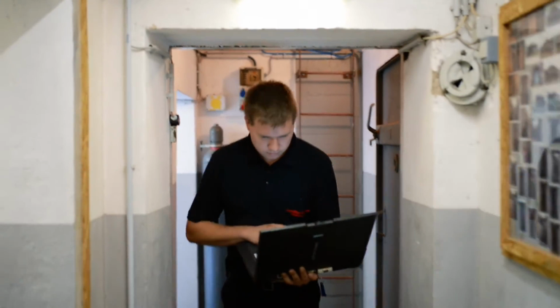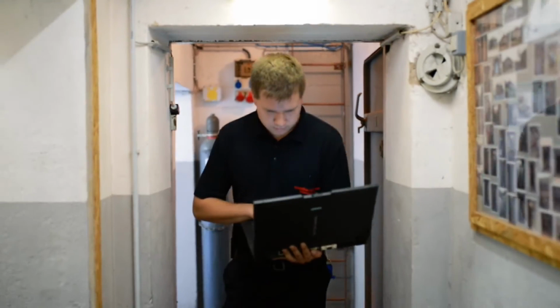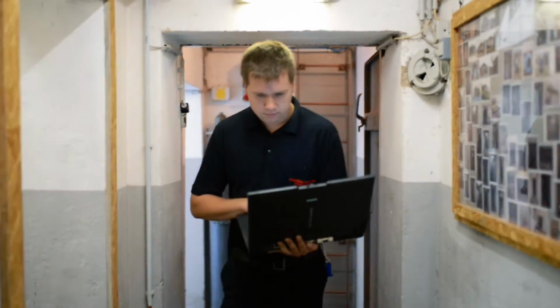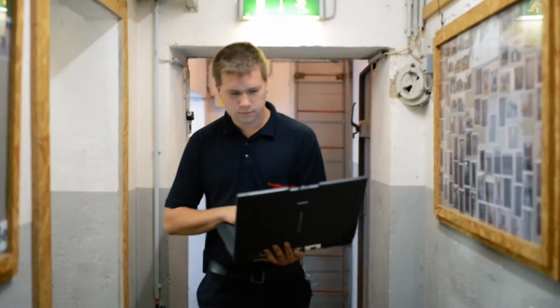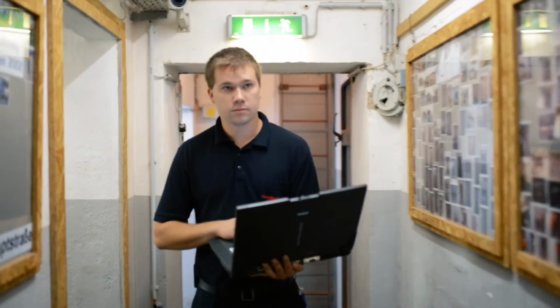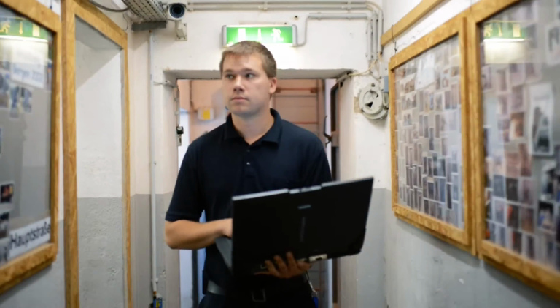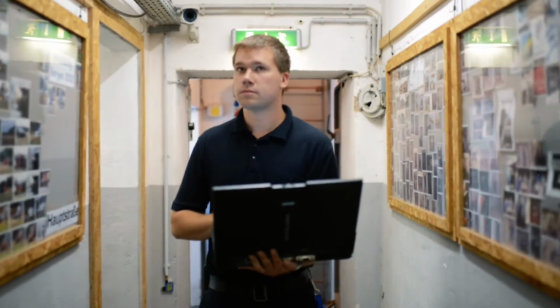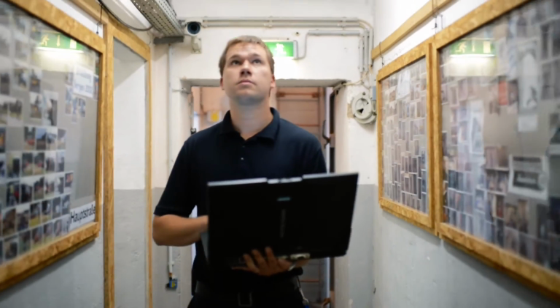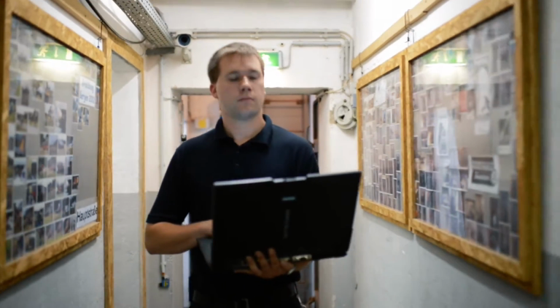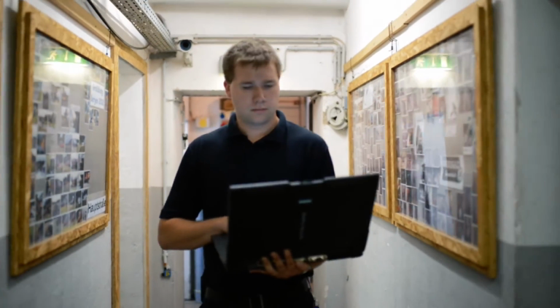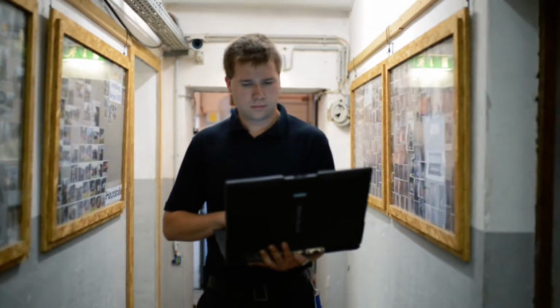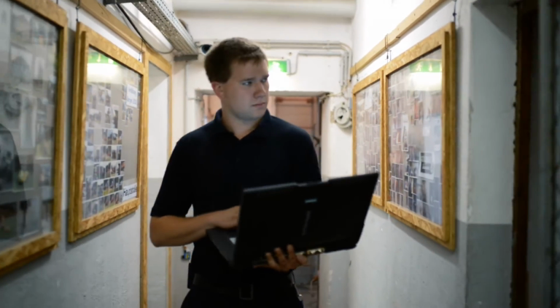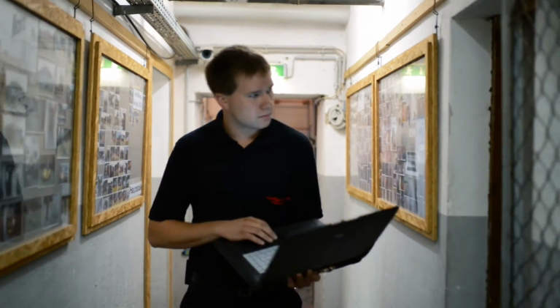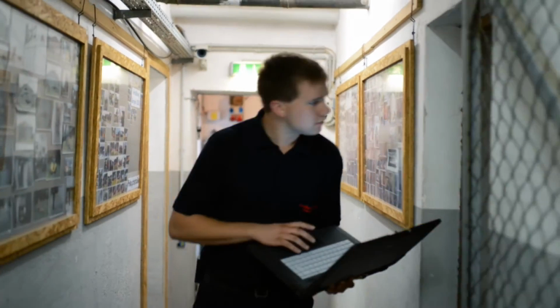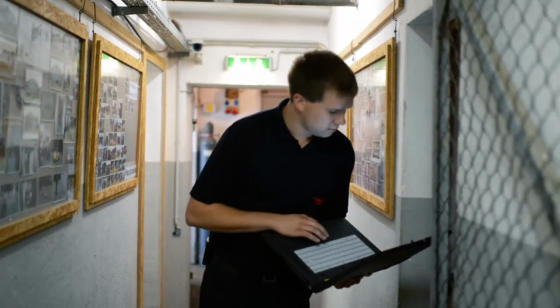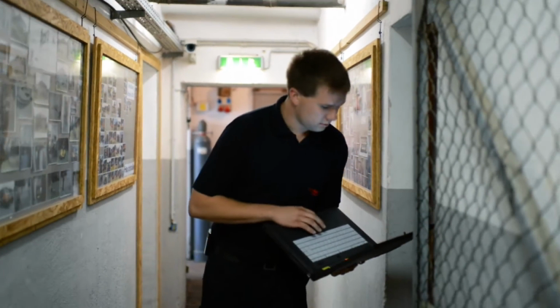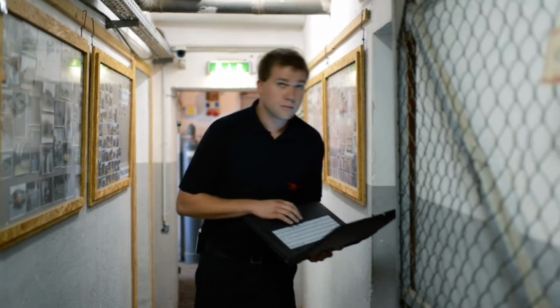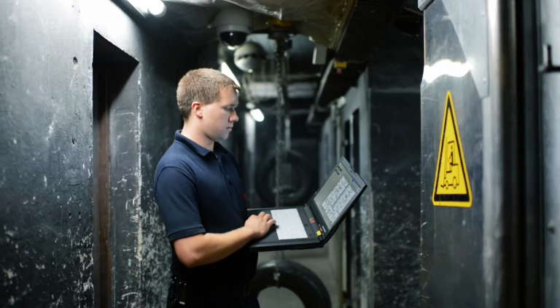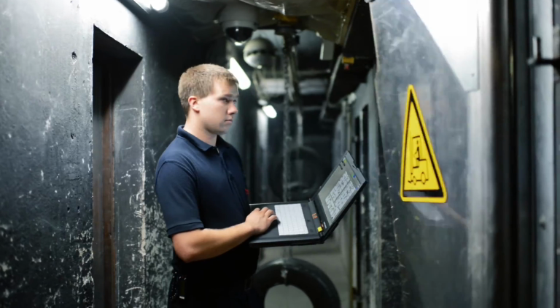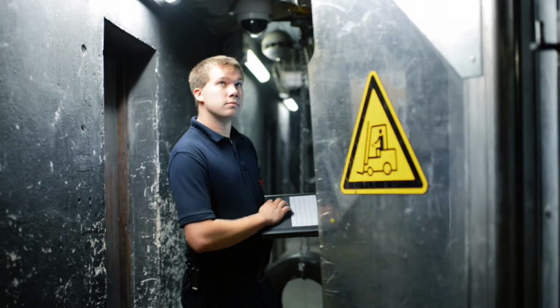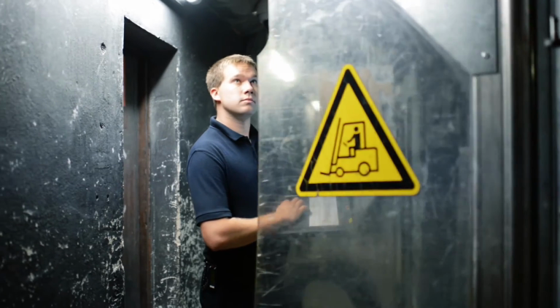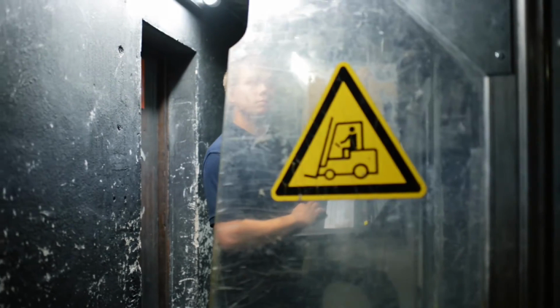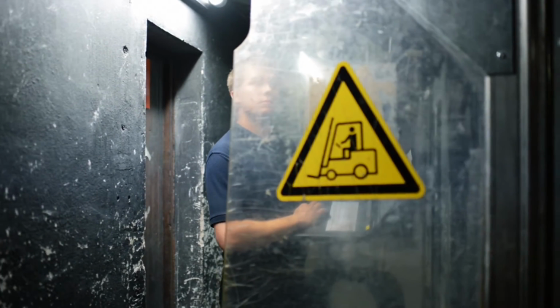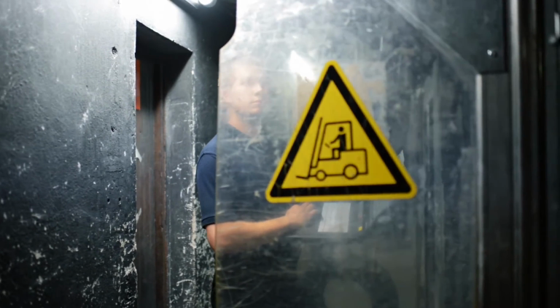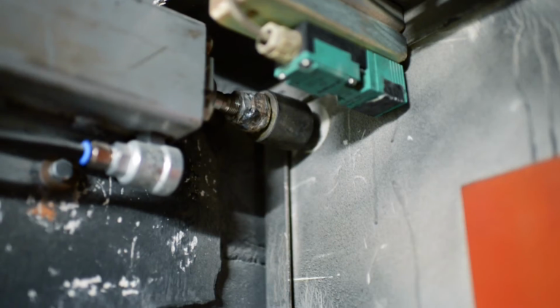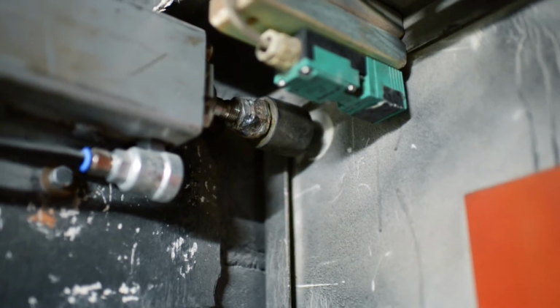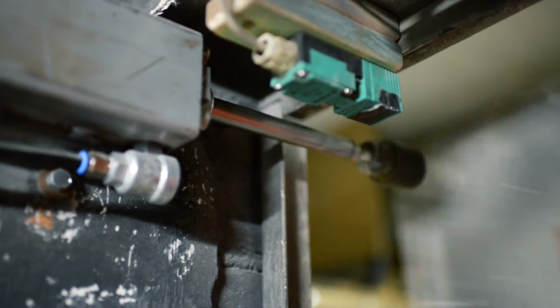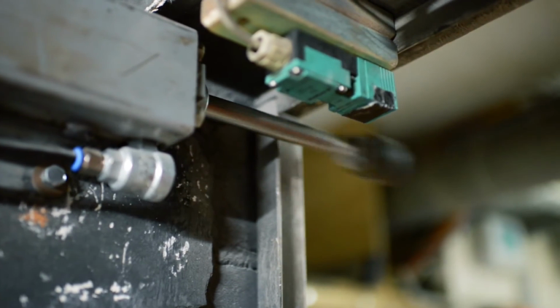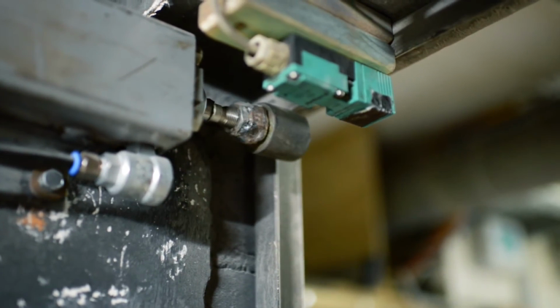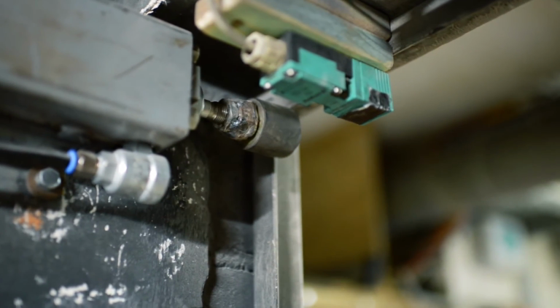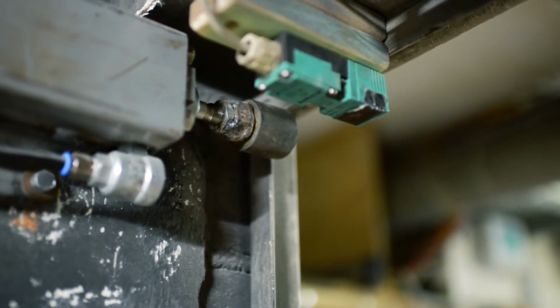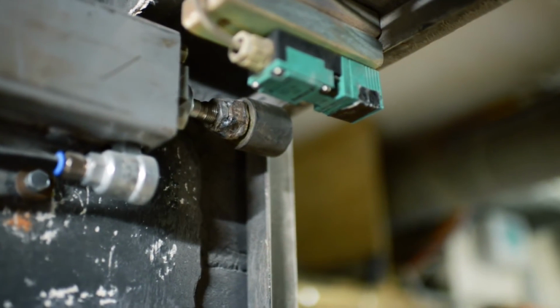Before we started there was a light in every room. Thanks to Simatic S7, we can now control the entire bunker via one central point. The Logo 8 is responsible for controlling the rooms in the subdivisions.